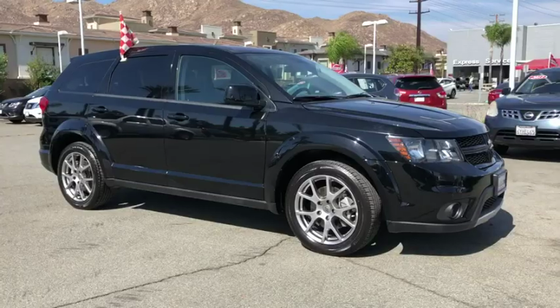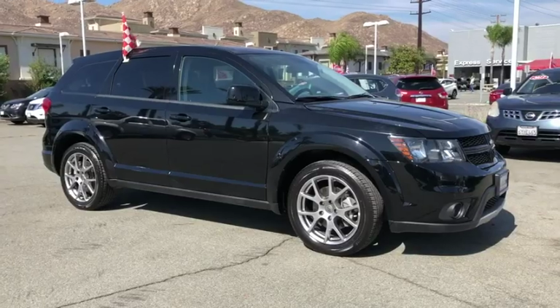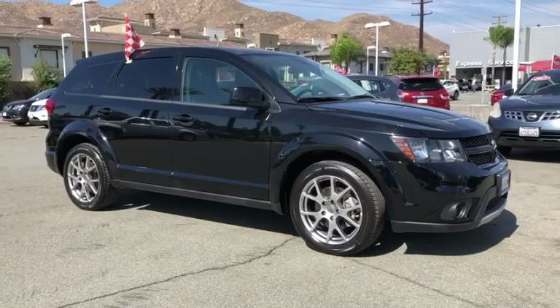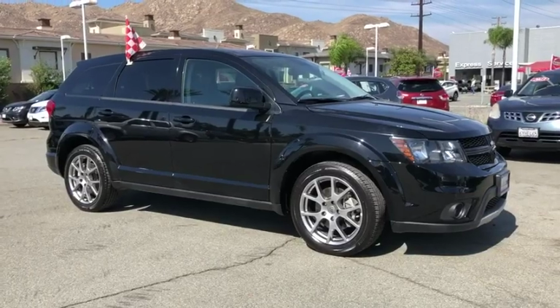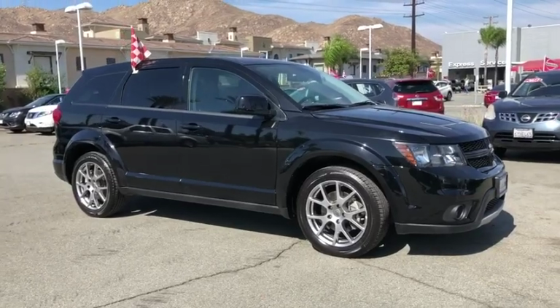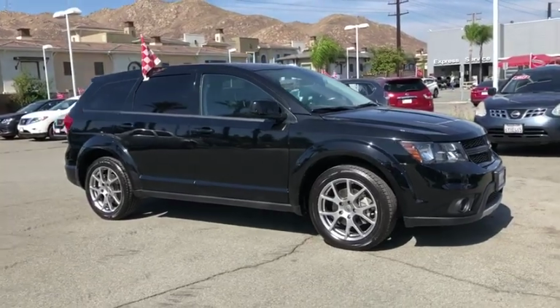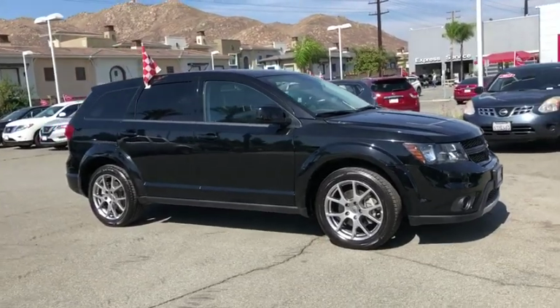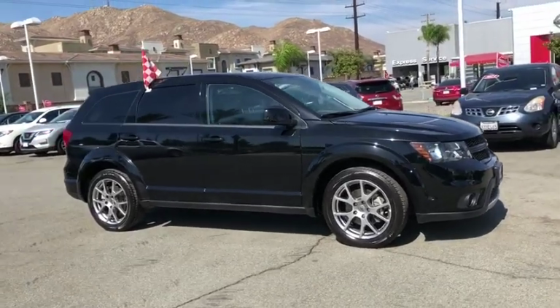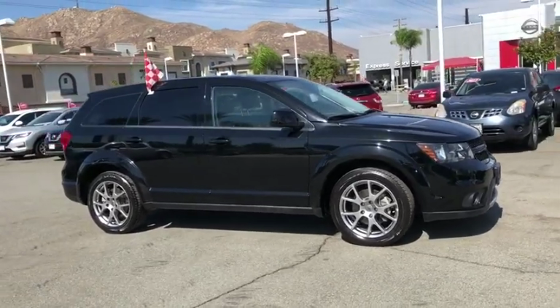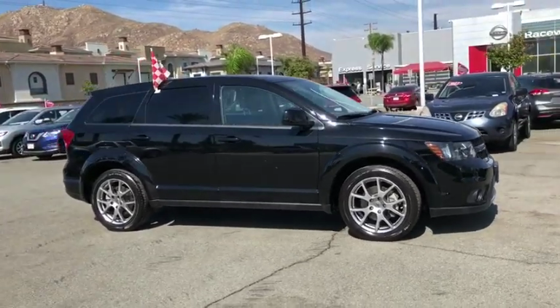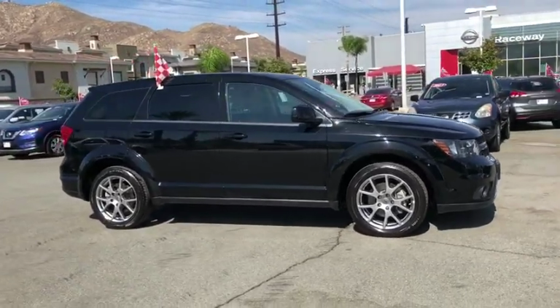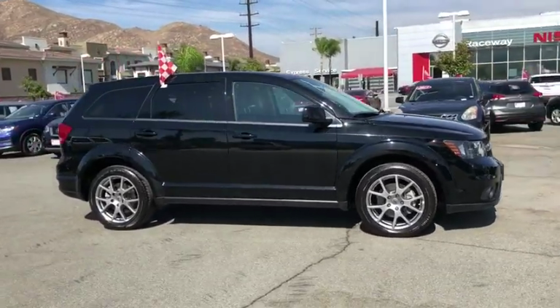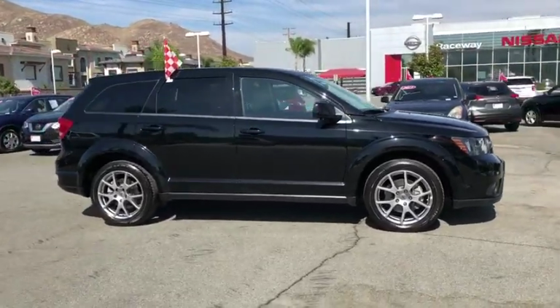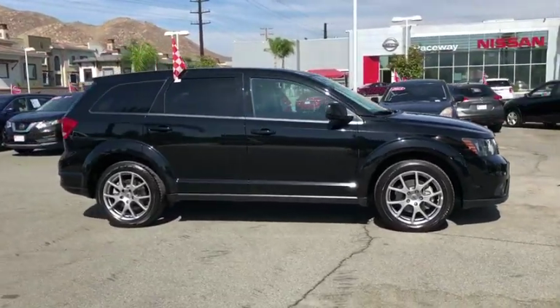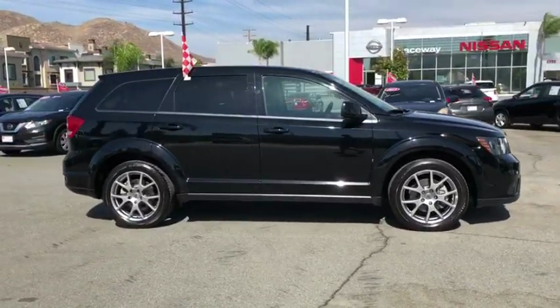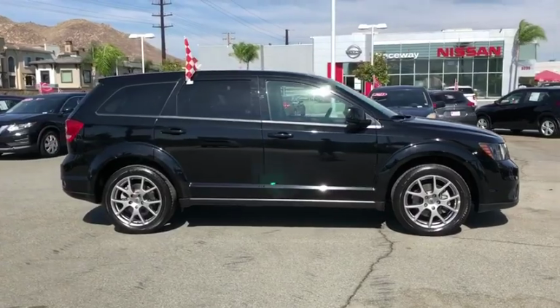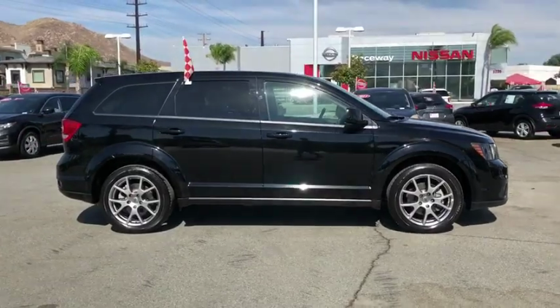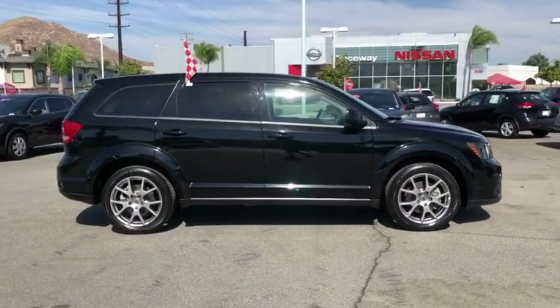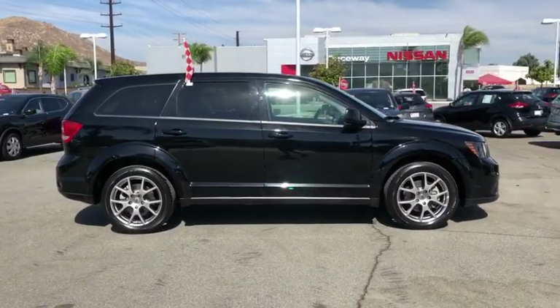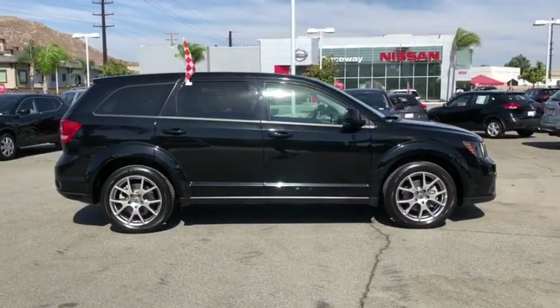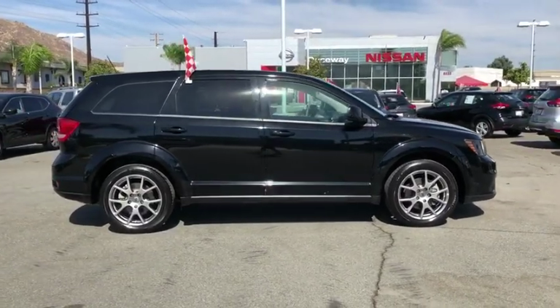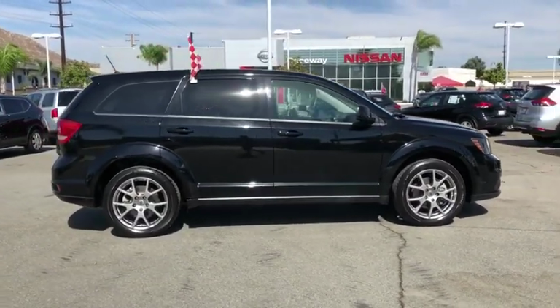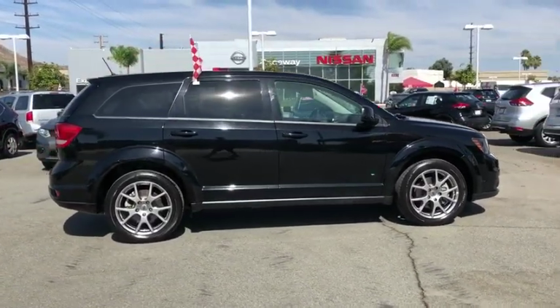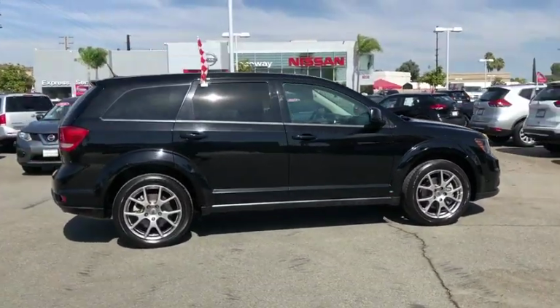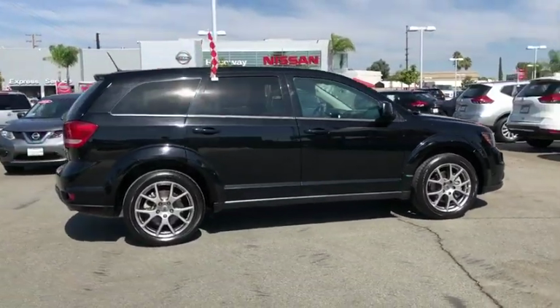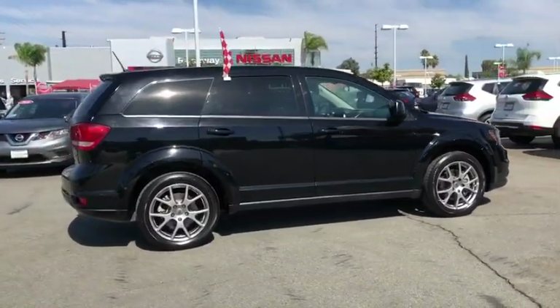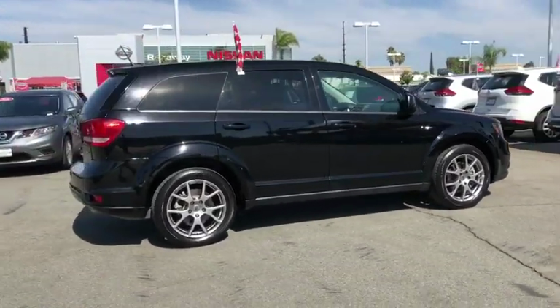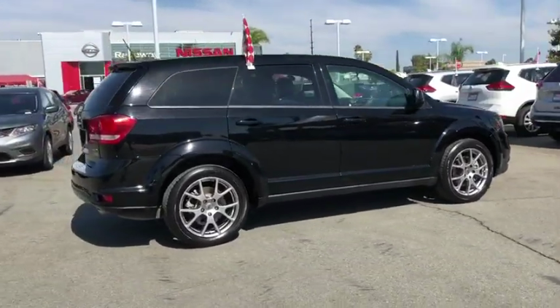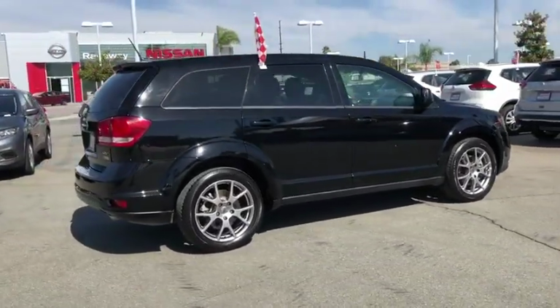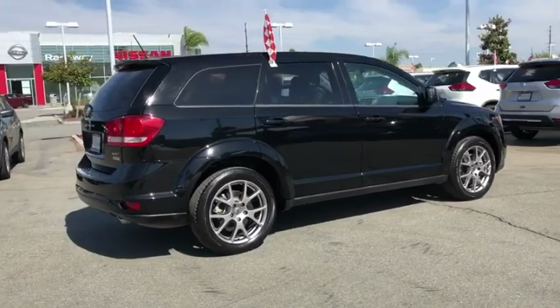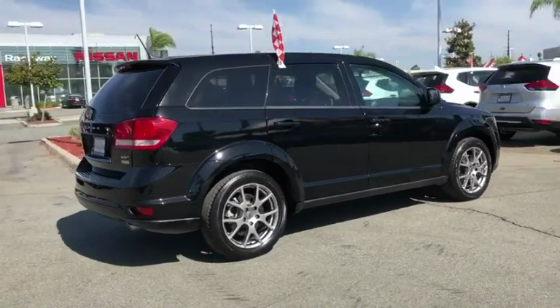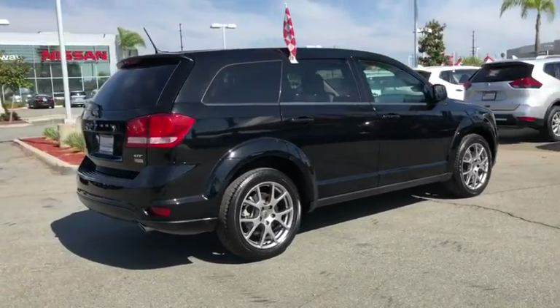Looking for the right vehicle? Check out the 2018 Dodge Journey. Dodge Journey combines the practicality of an SUV with the comfort of a car, all while boasting a style all its own.